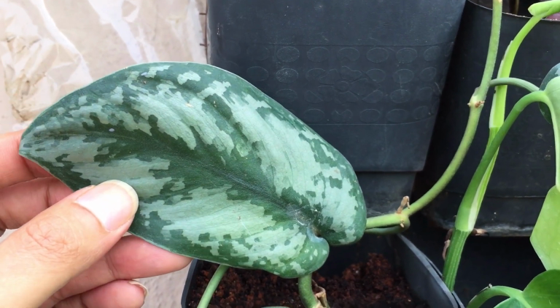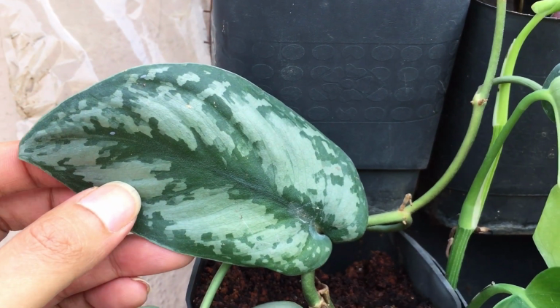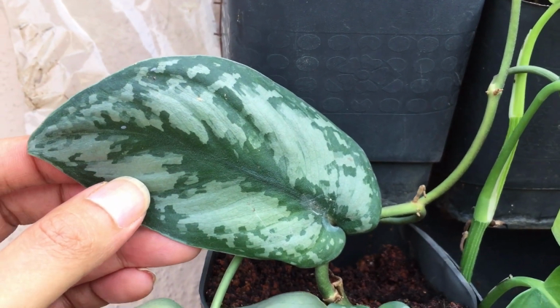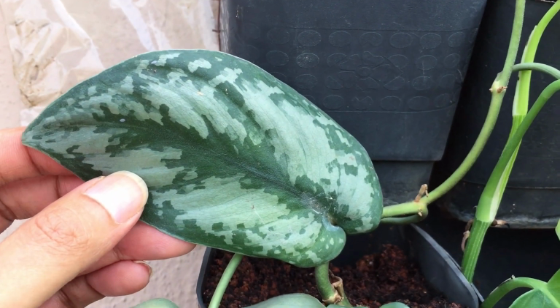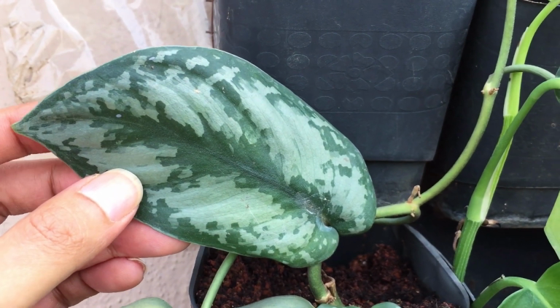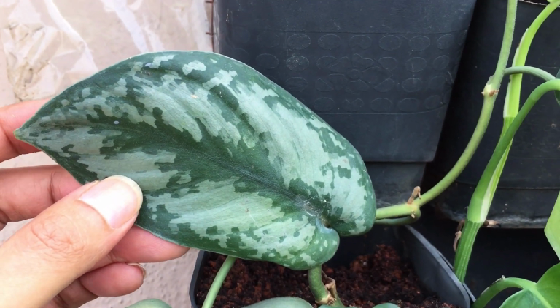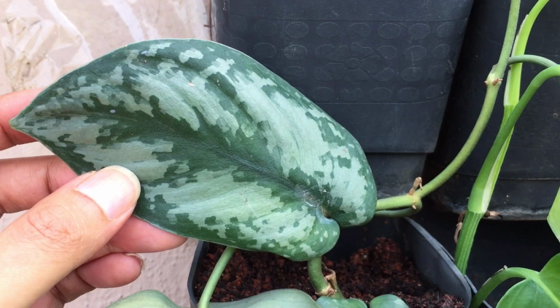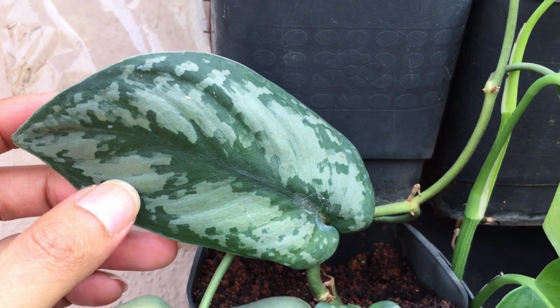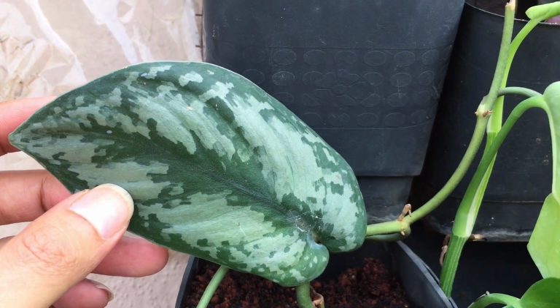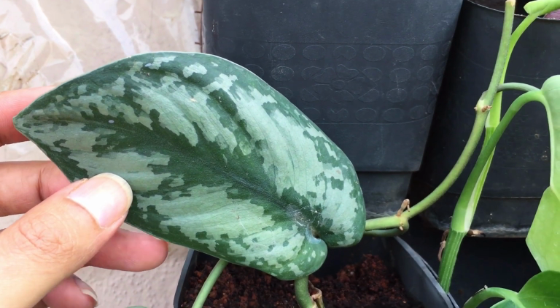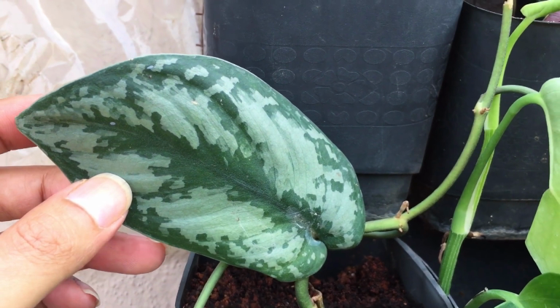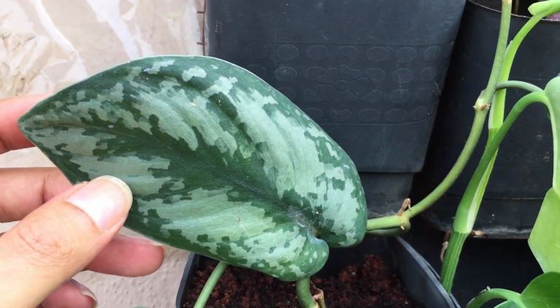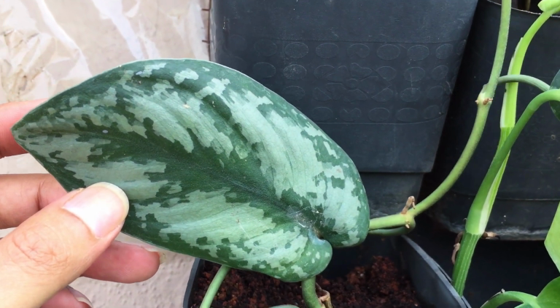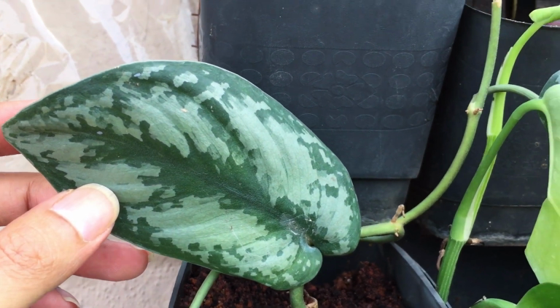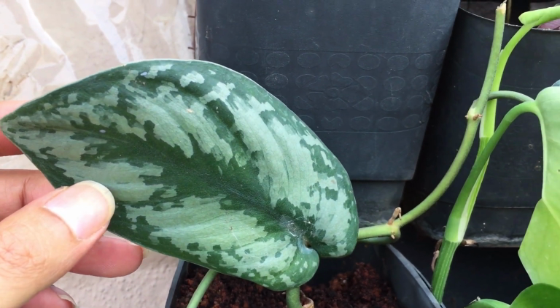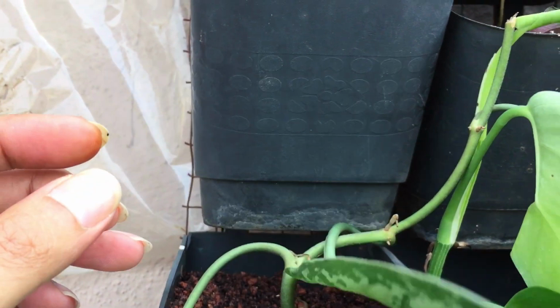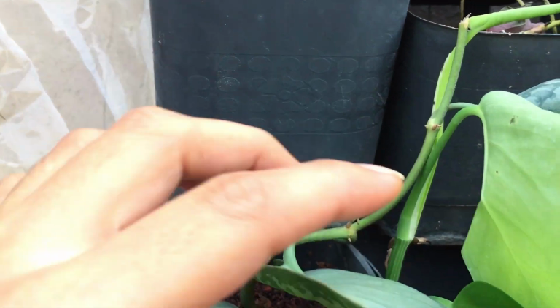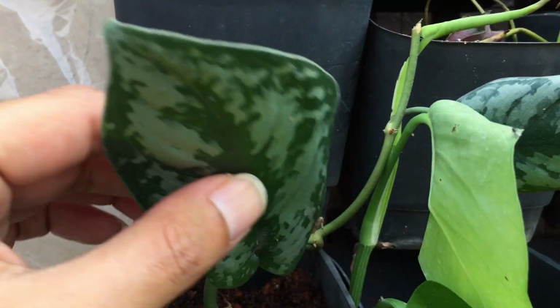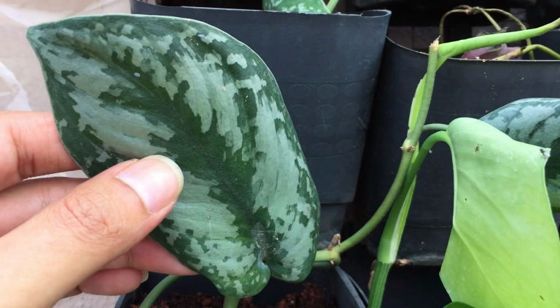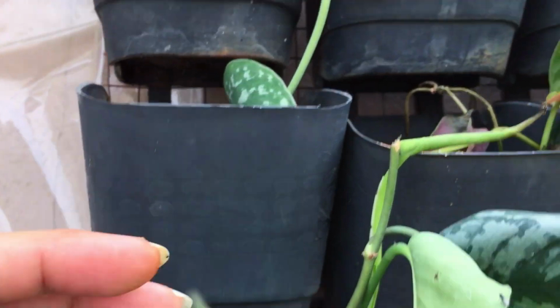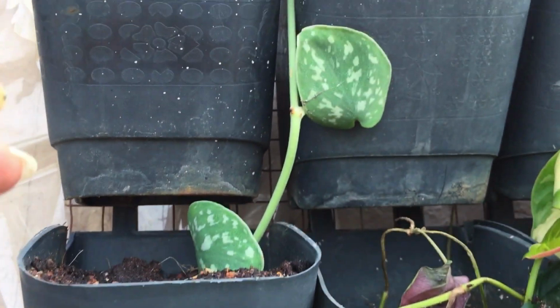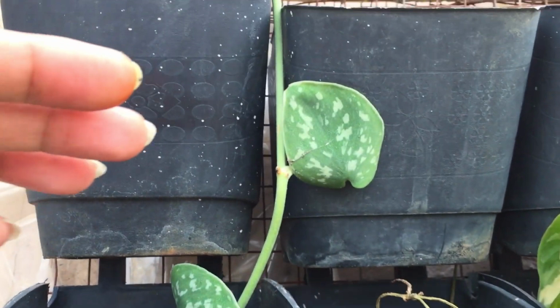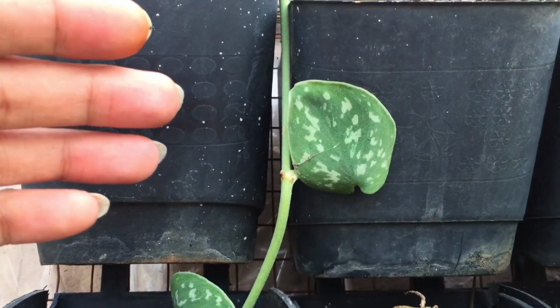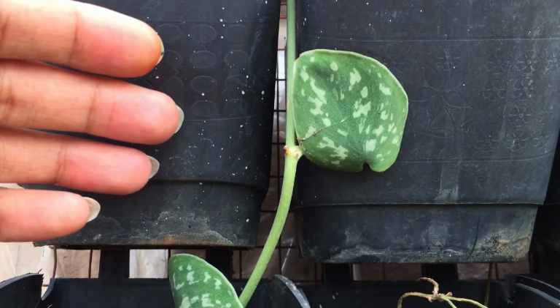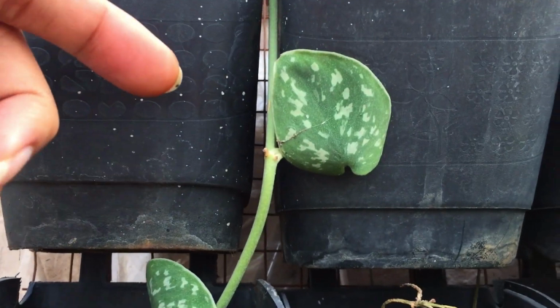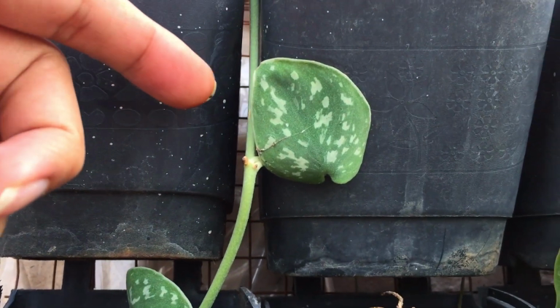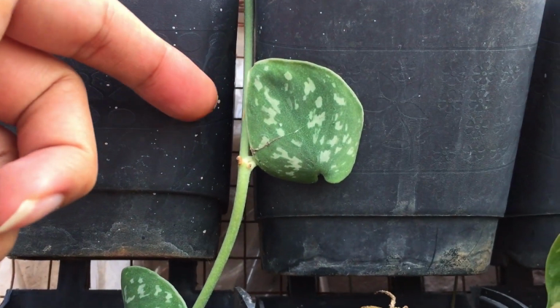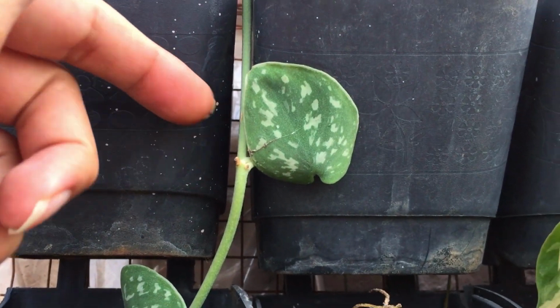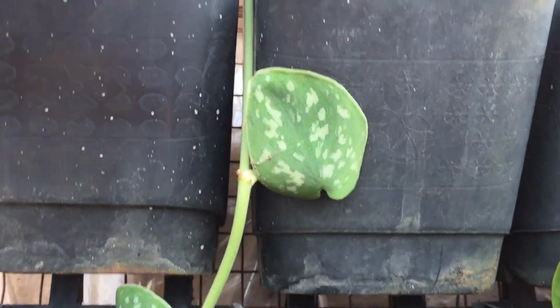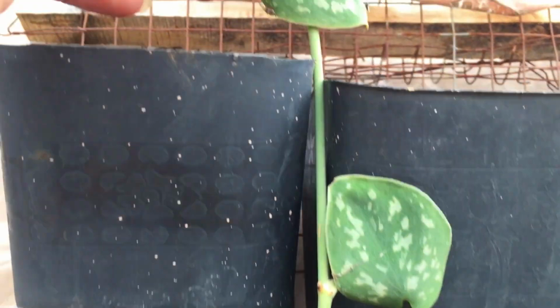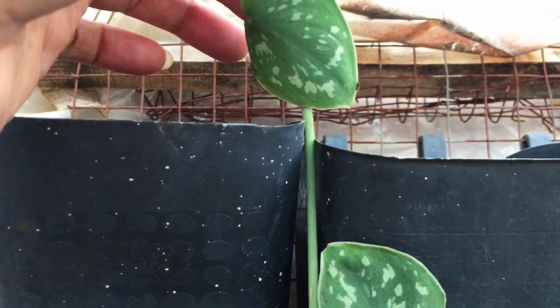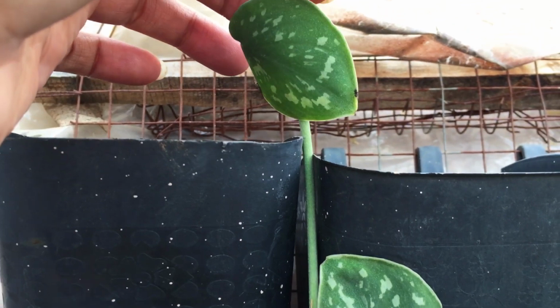The third reason your leaves will curl up is if you happen to expose them to direct sunlight, especially afternoon direct sunlight. Skin dapses prefer indirect but bright light, so ensure that you're keeping them in indirect bright light. If you expose them to direct sunlight, they will start to curl up.